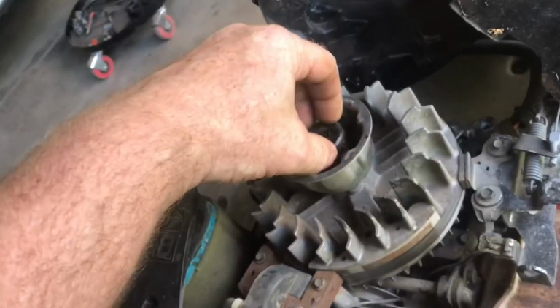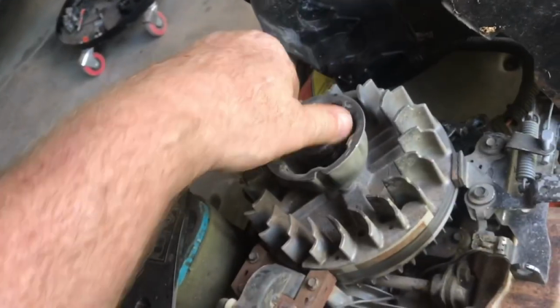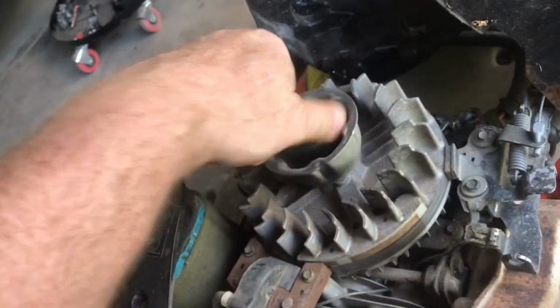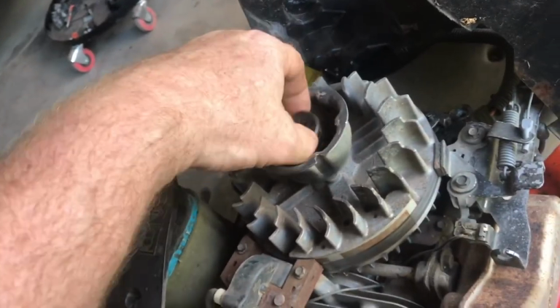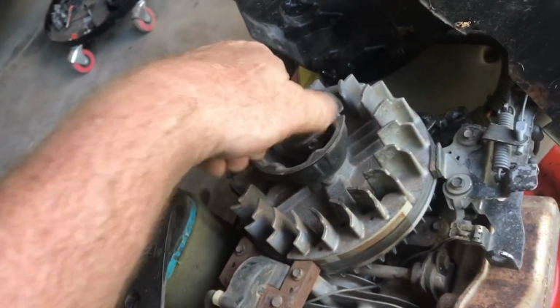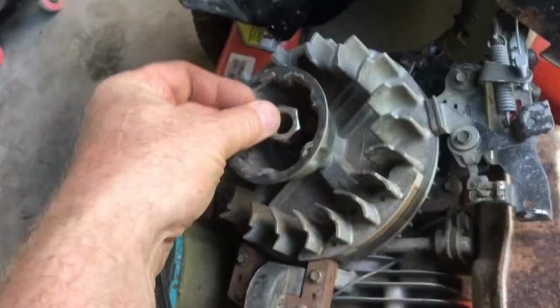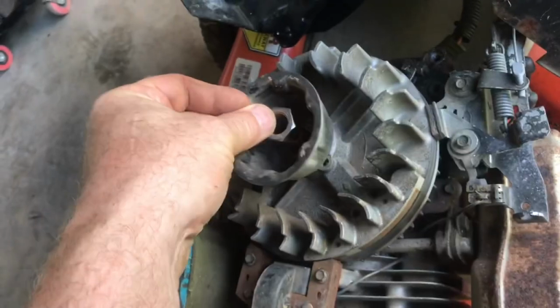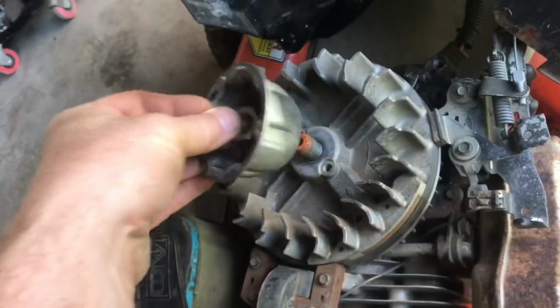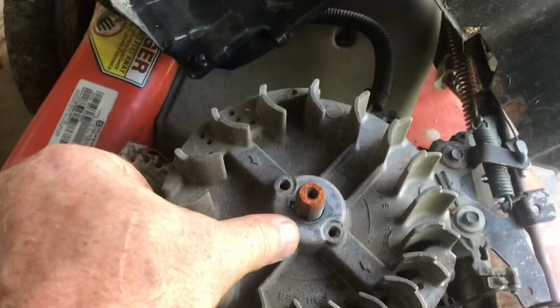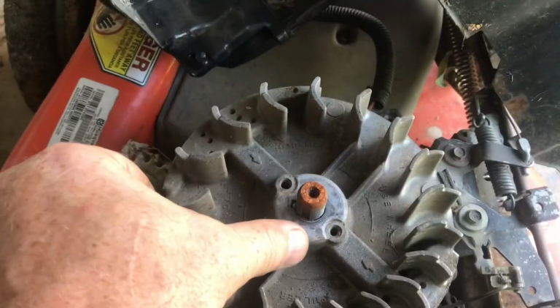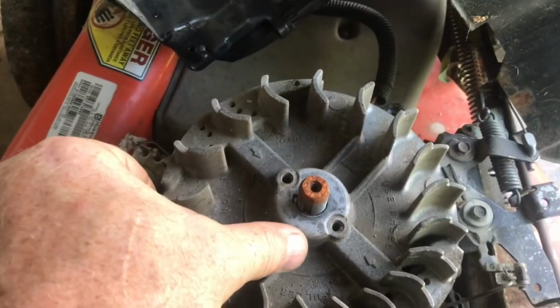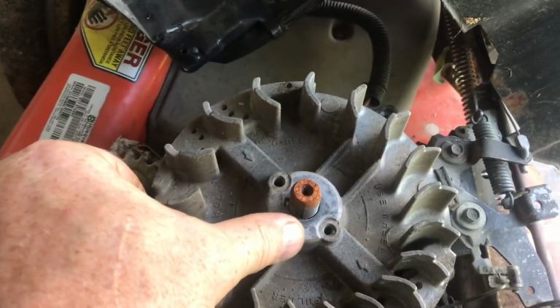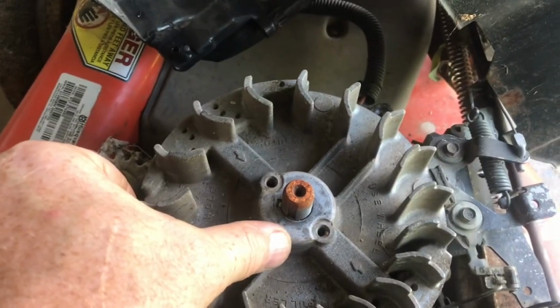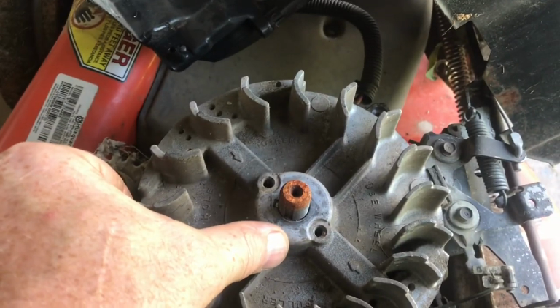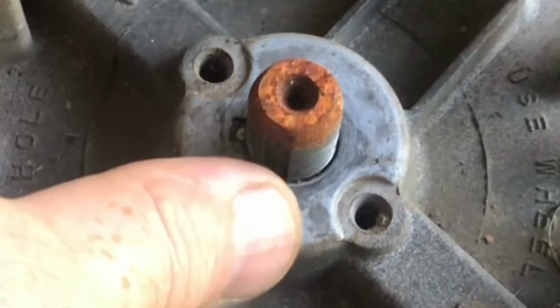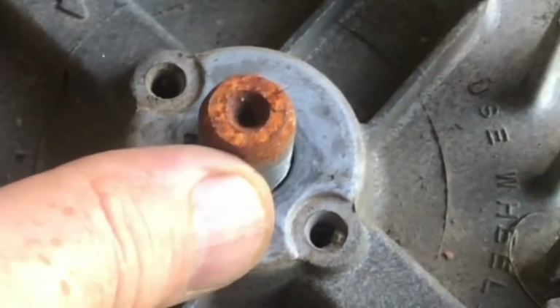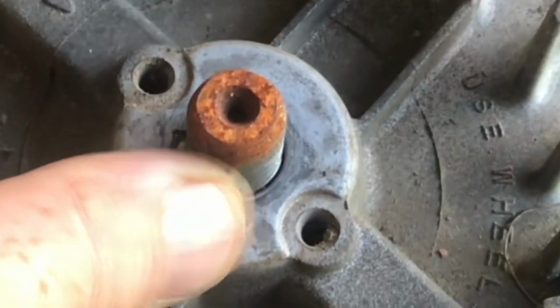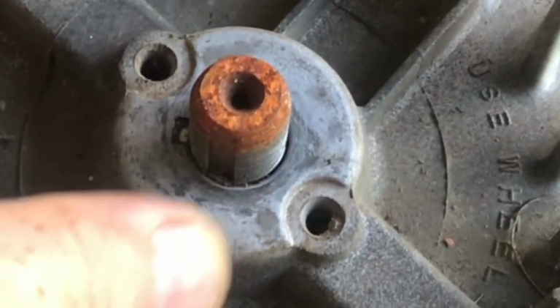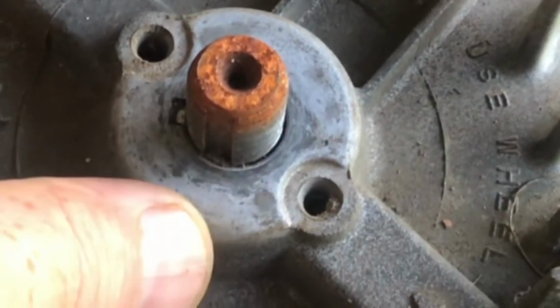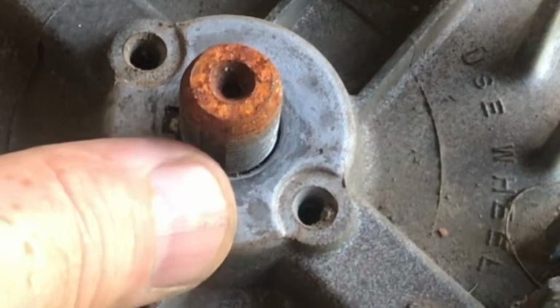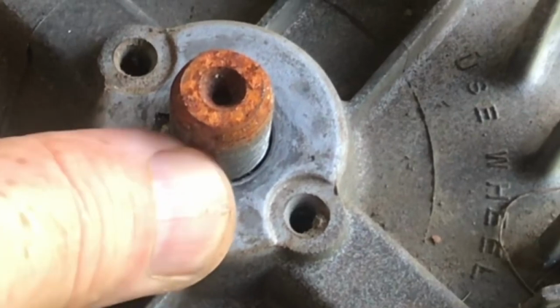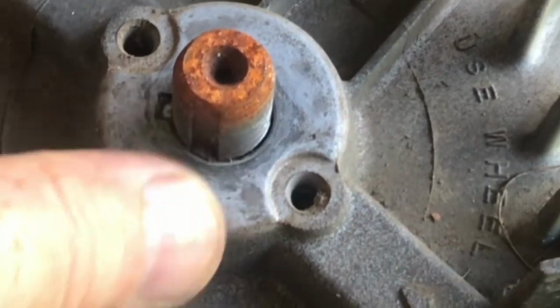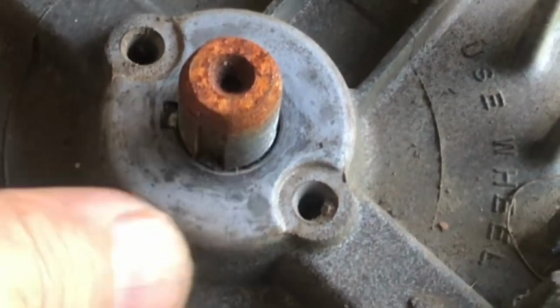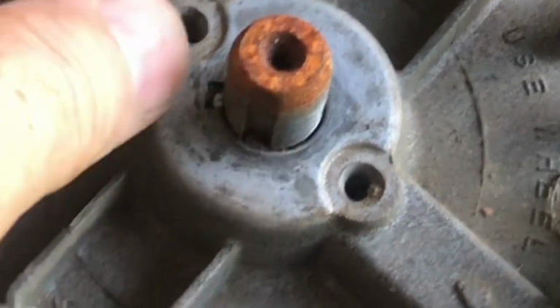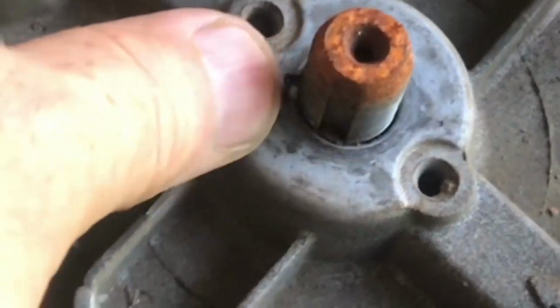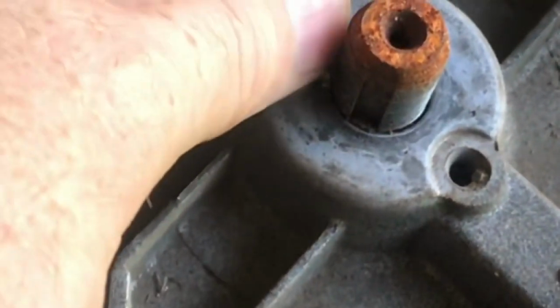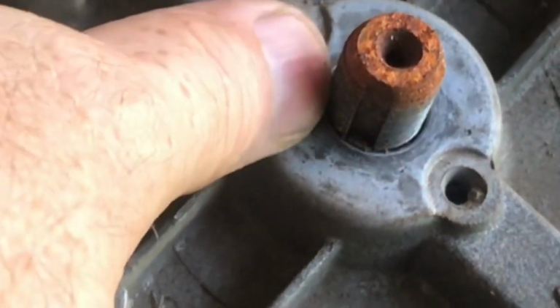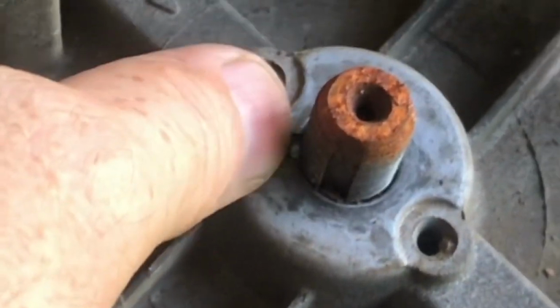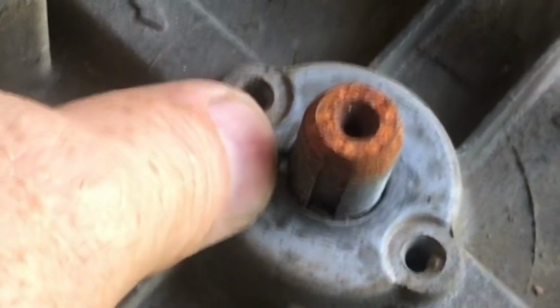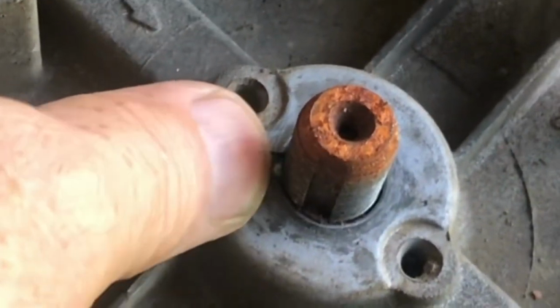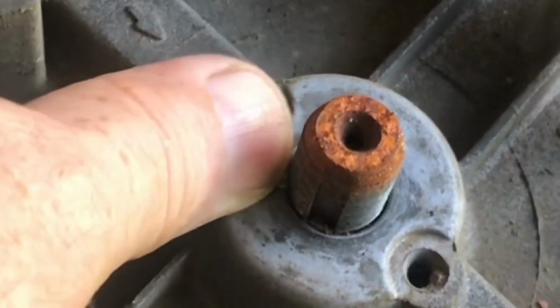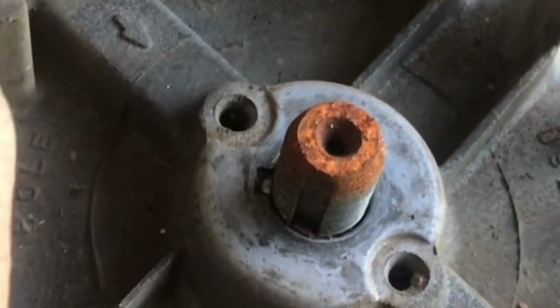Once the bolt's loose, spin it off and remove the nut. With all this removed, we can clearly see that the shear pin is completely sheared off.